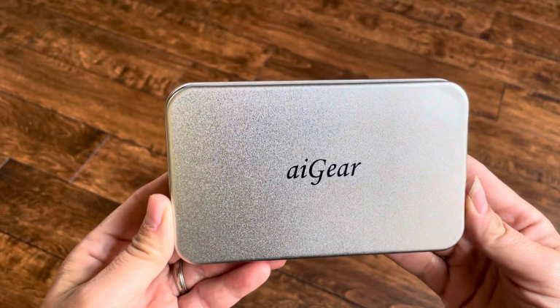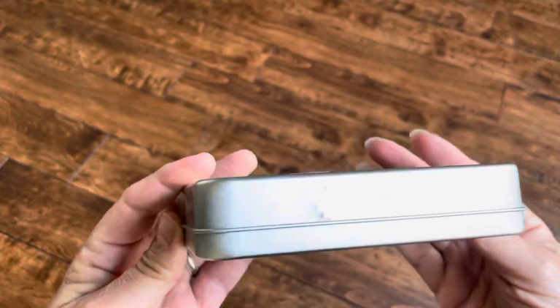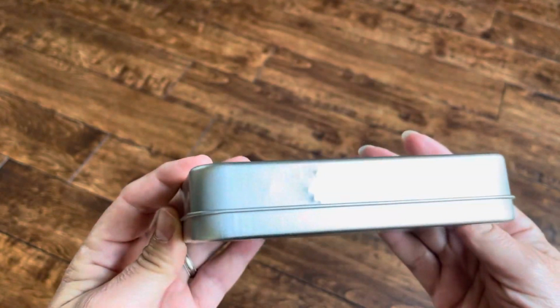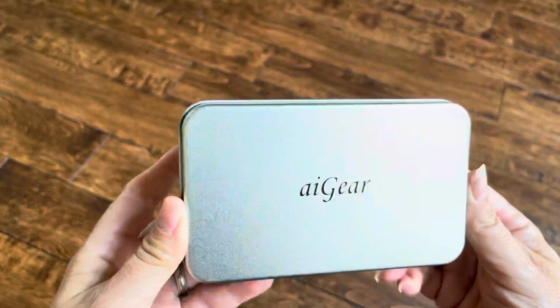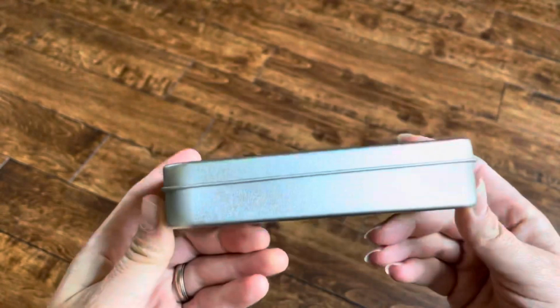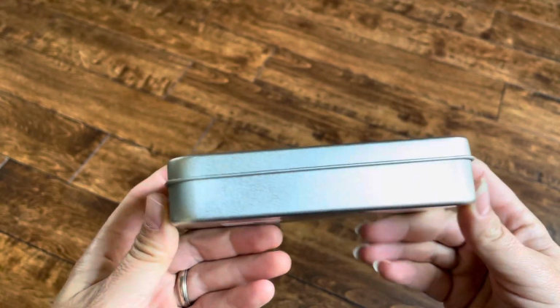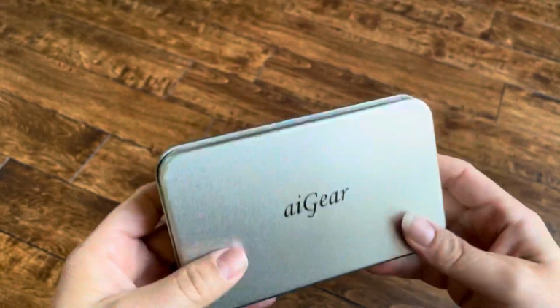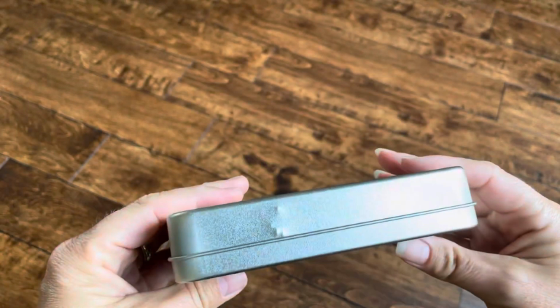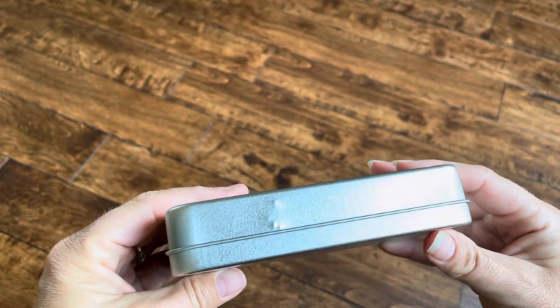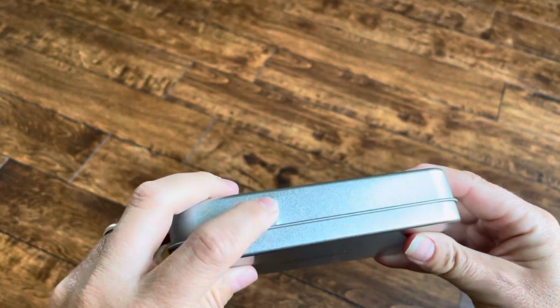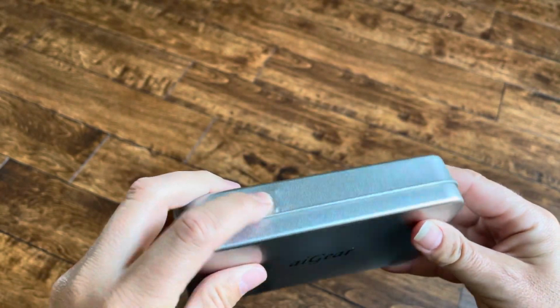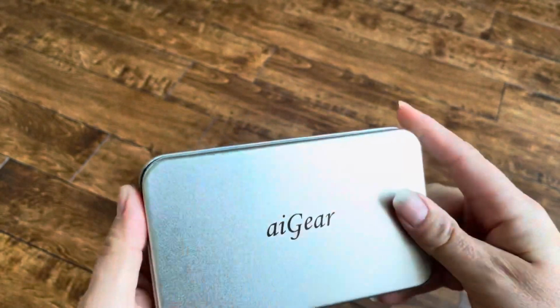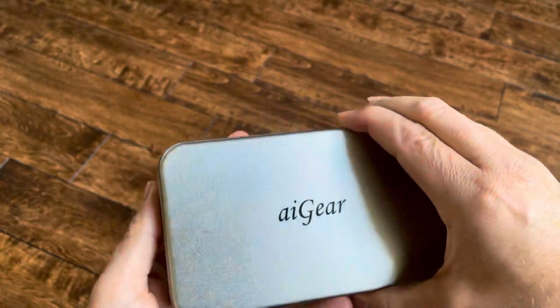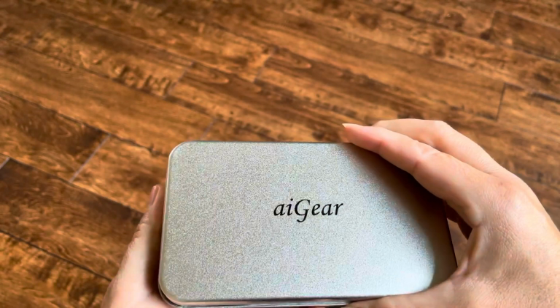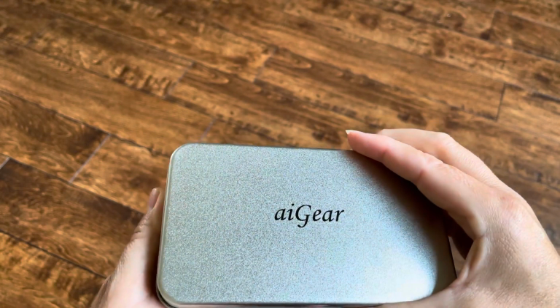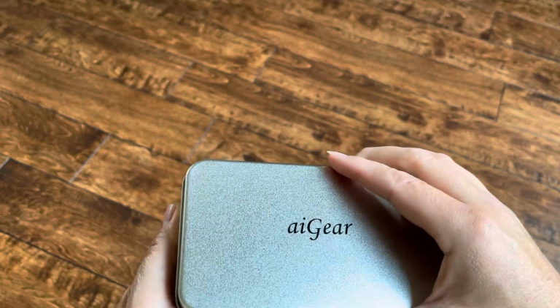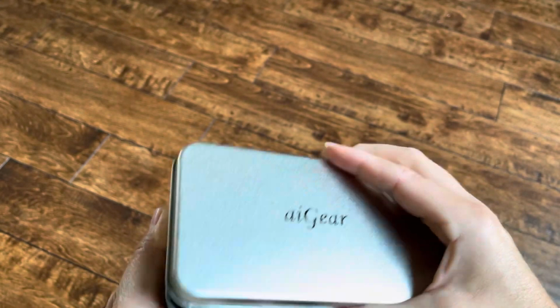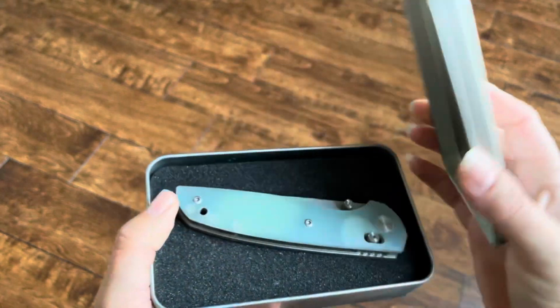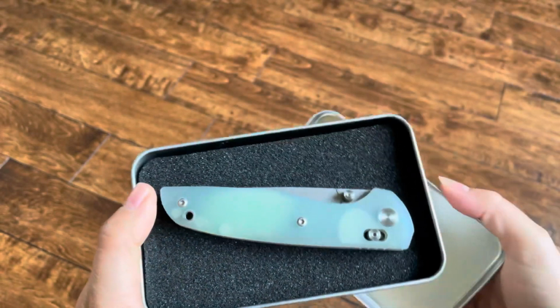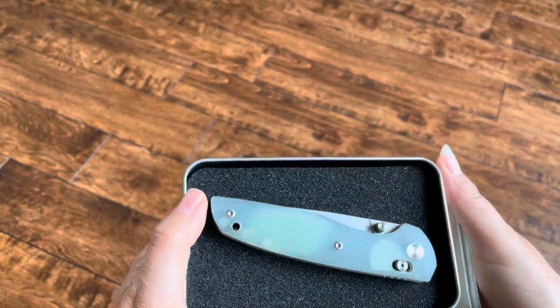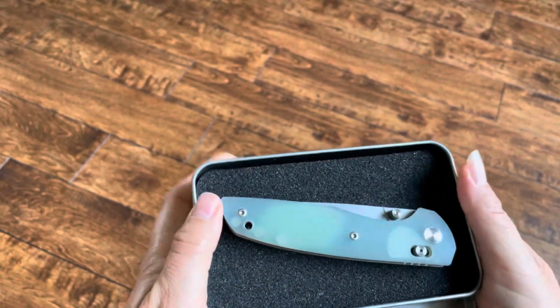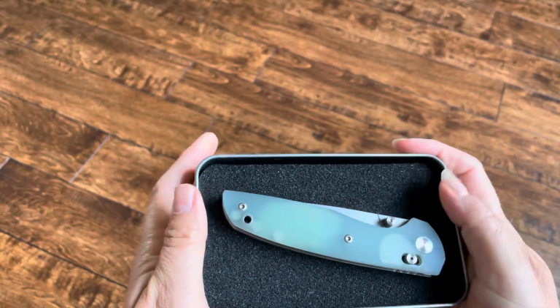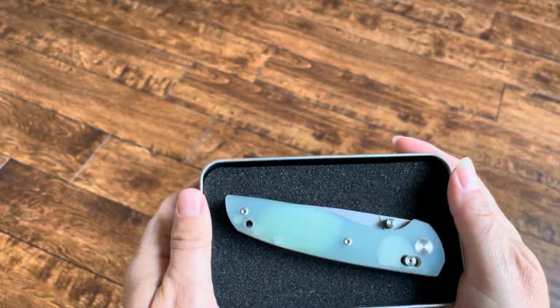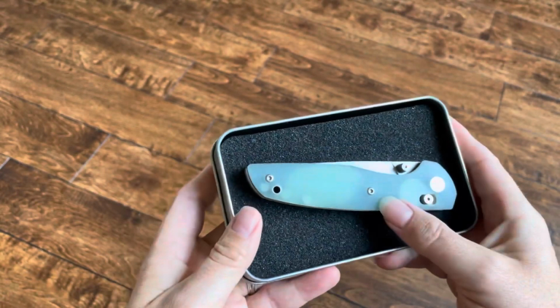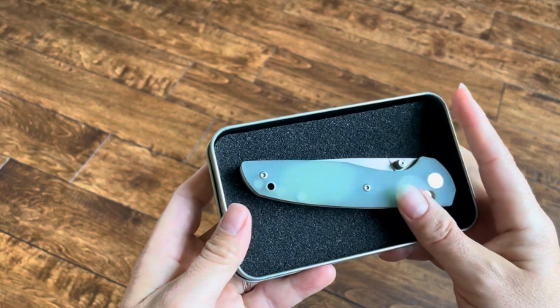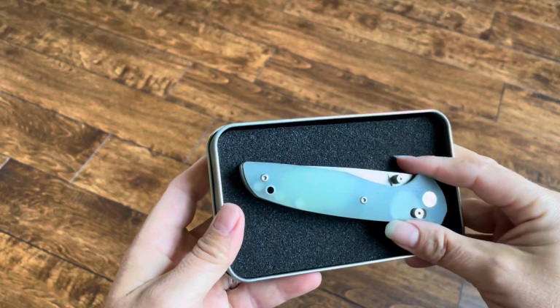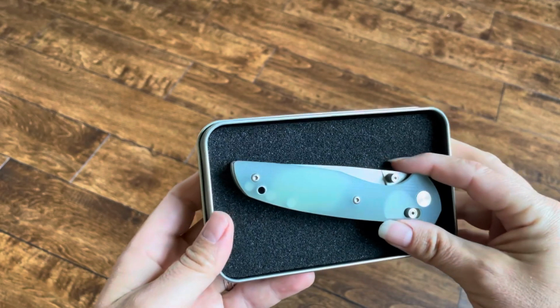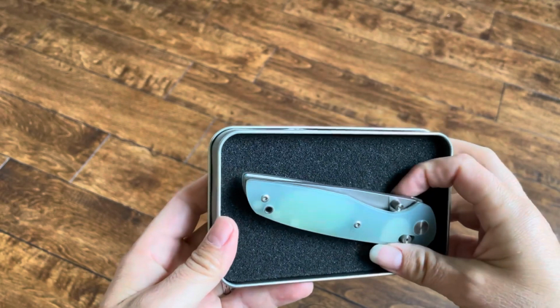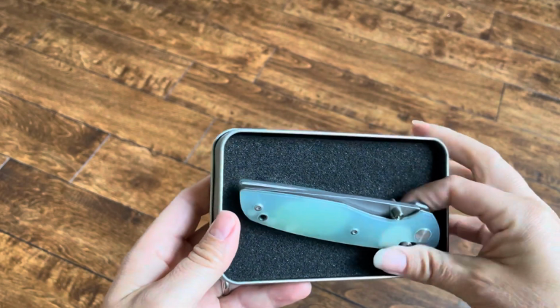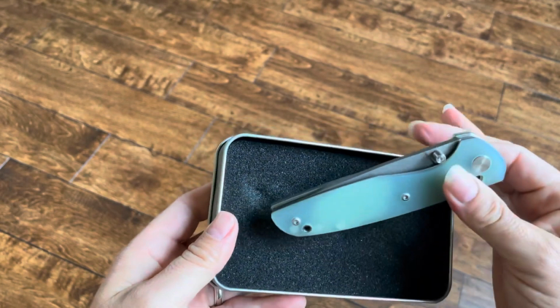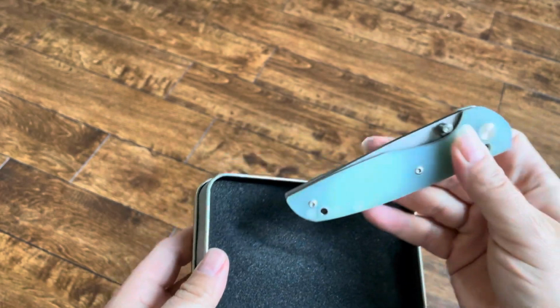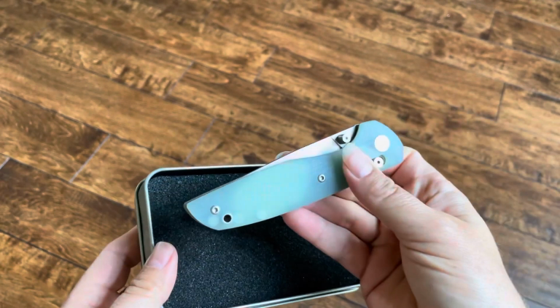I'm a knife collector, and this is the box that it comes in. Looks like it's got a little damage there, no big deal, but this is a classy looking knife with a fiberglass handle, and the blade is 3.8 inches.